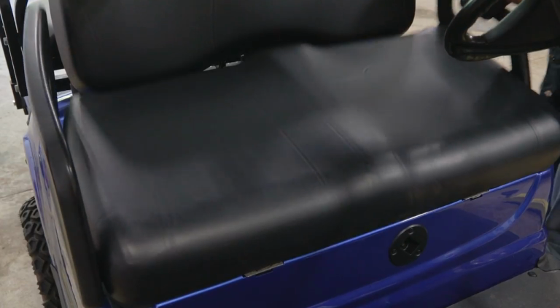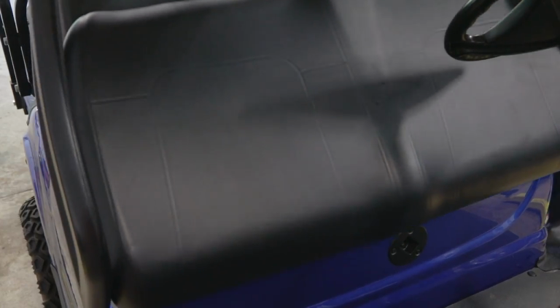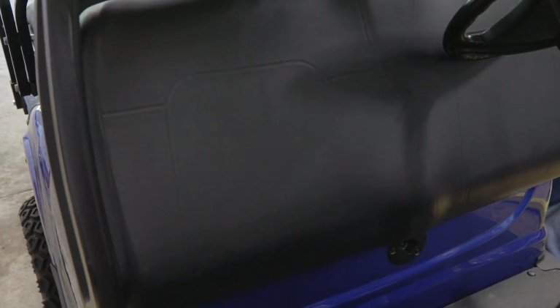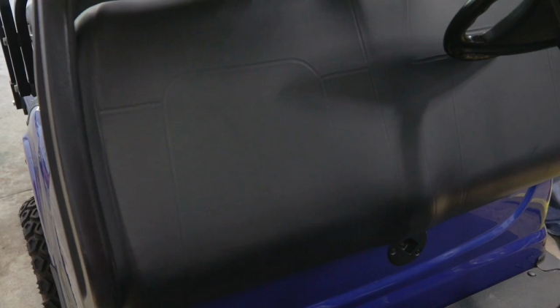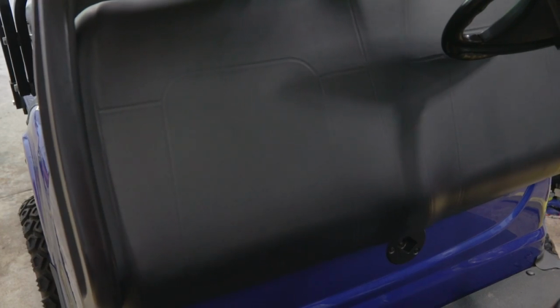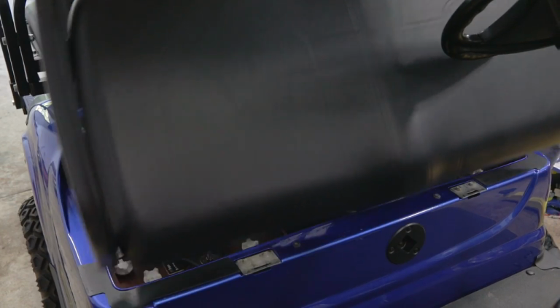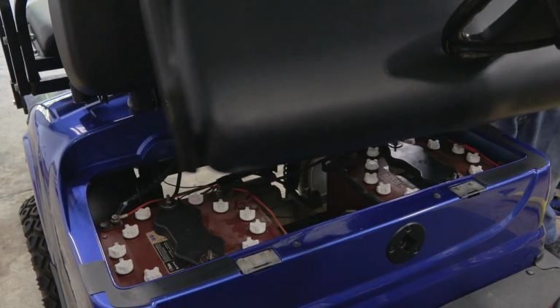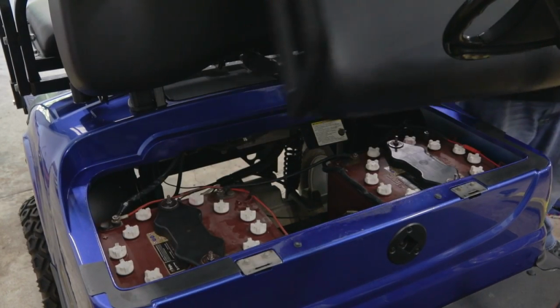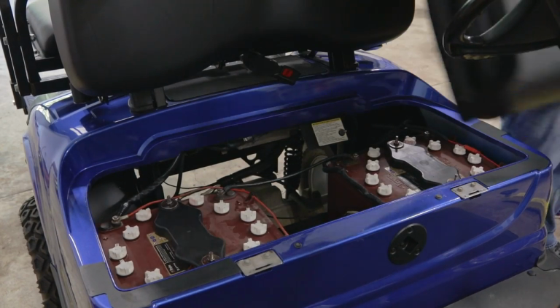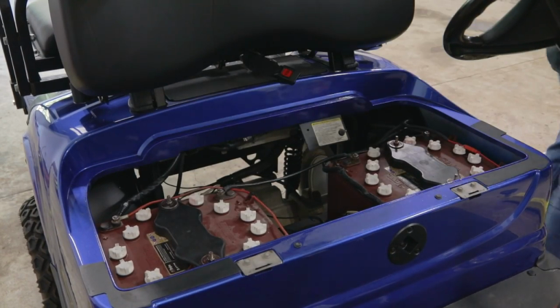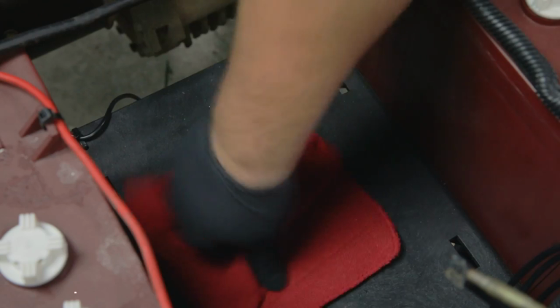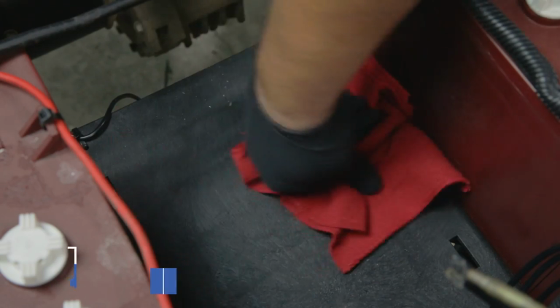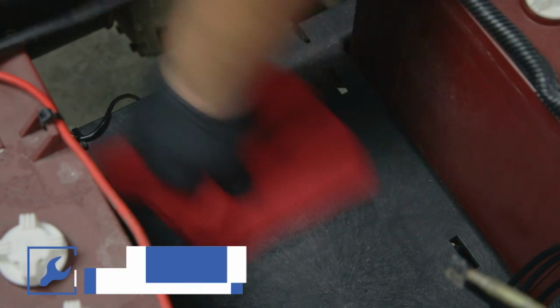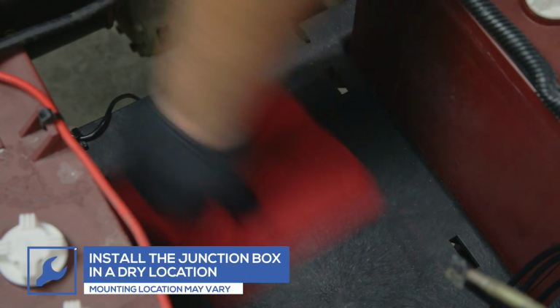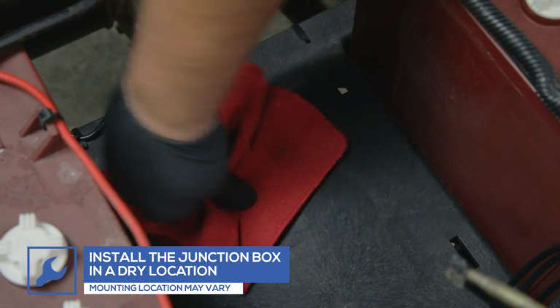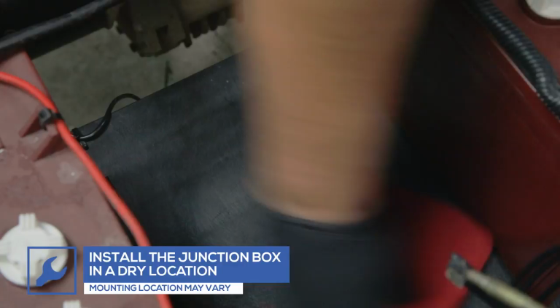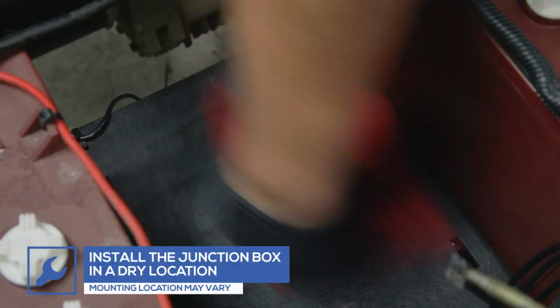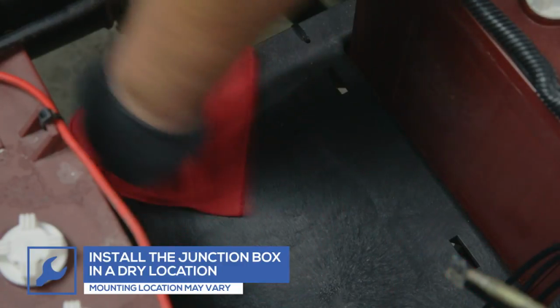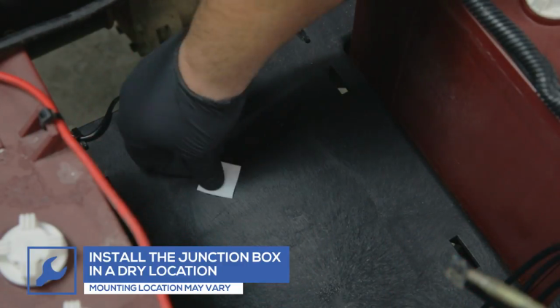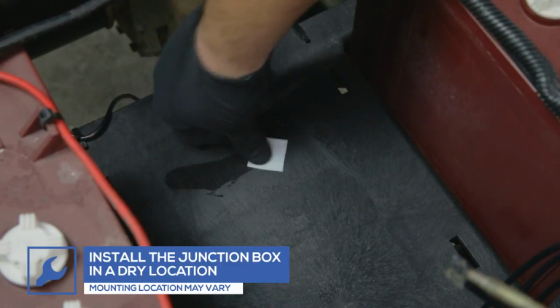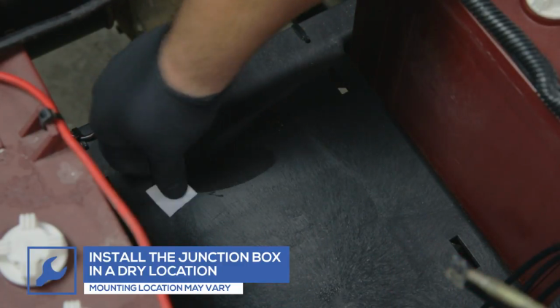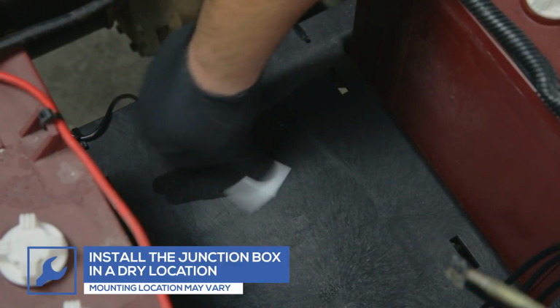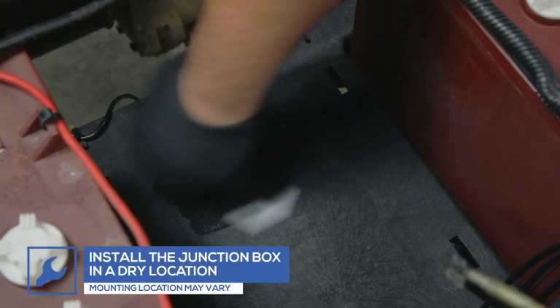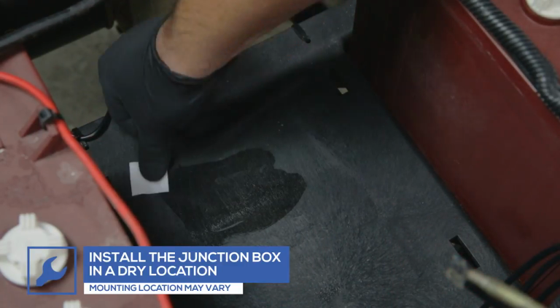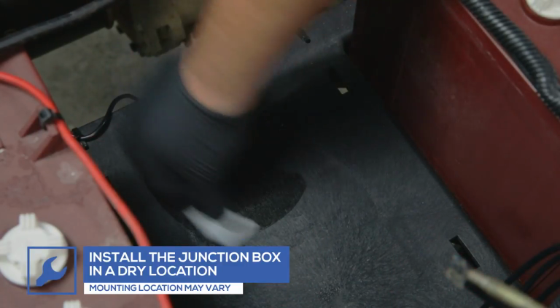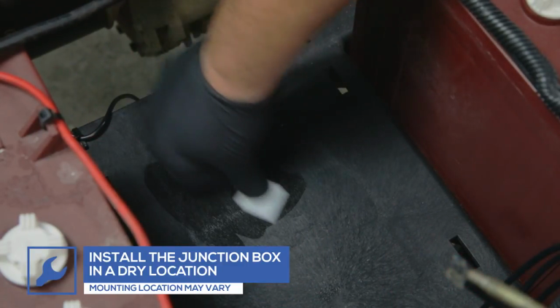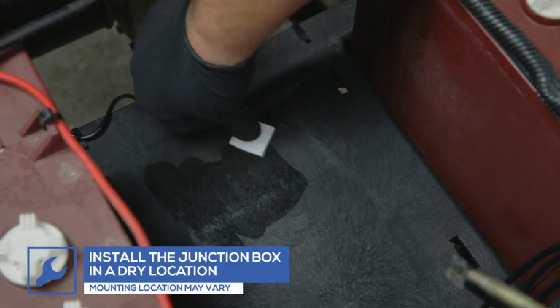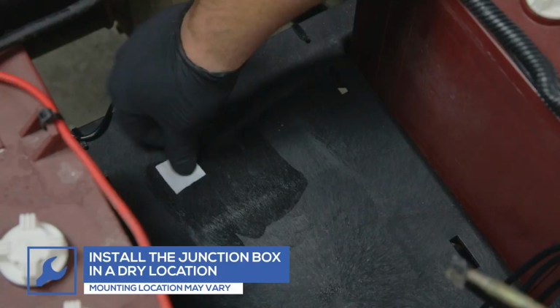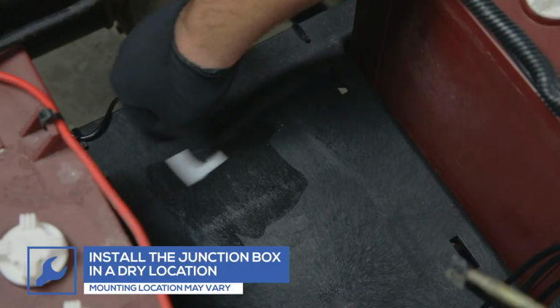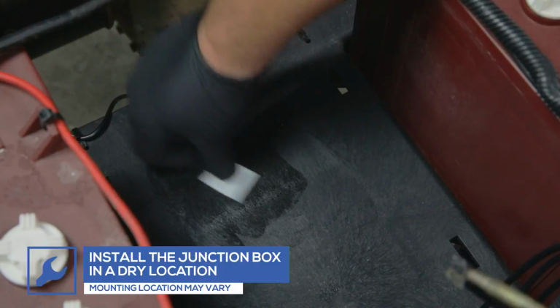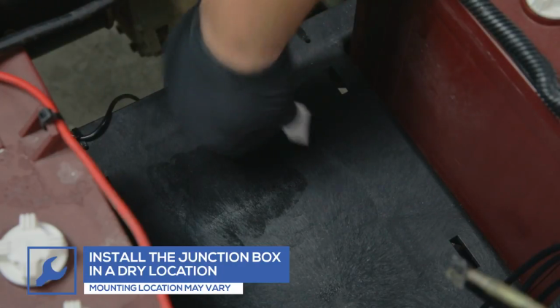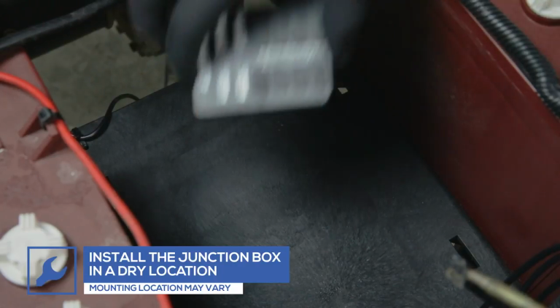Once all of the tubes are mounted, secure the junction box to a dry location using the included adhesive. We will be mounting ours in the battery compartment under the seat. Any water damage that occurs to the kit will void all warranties.